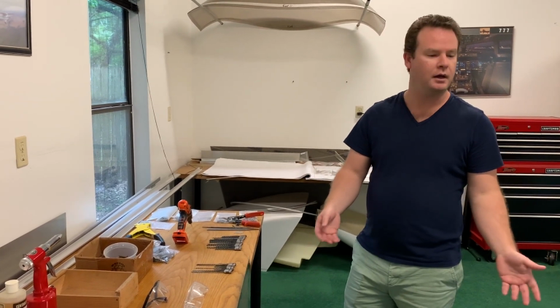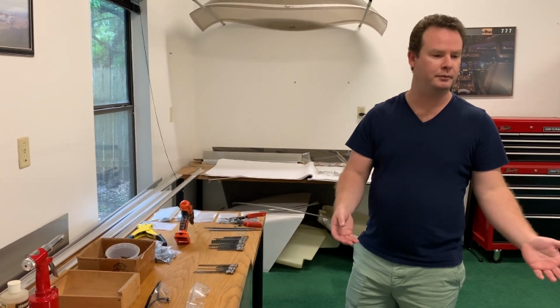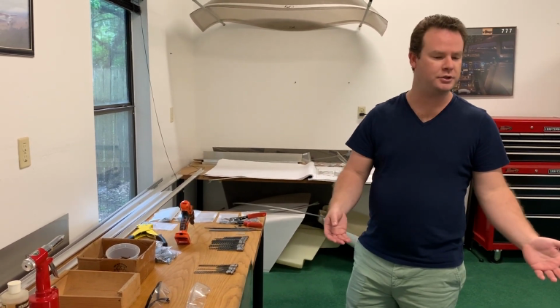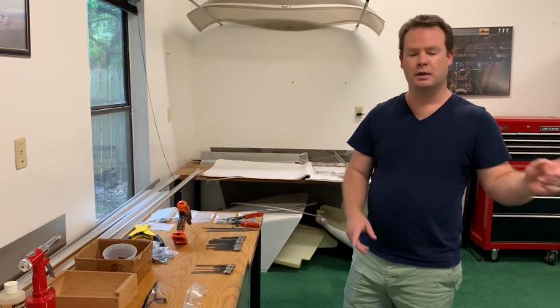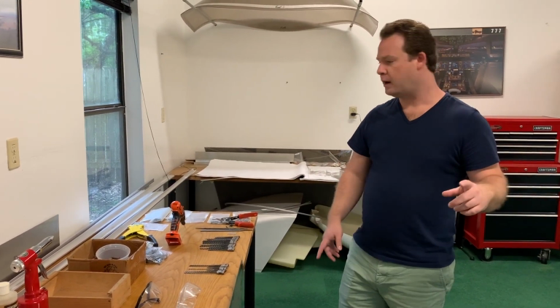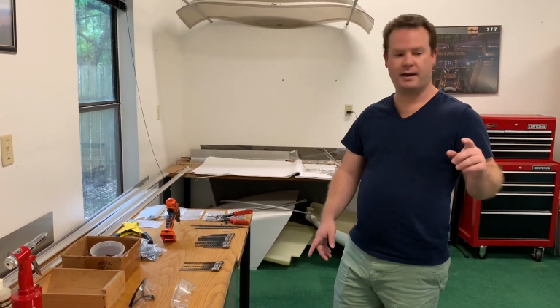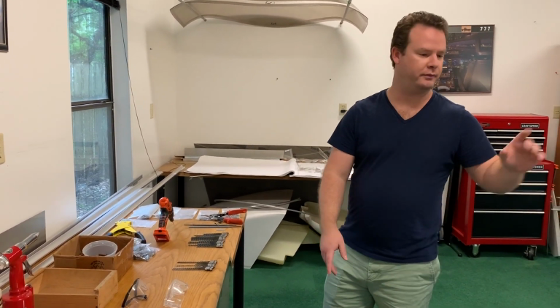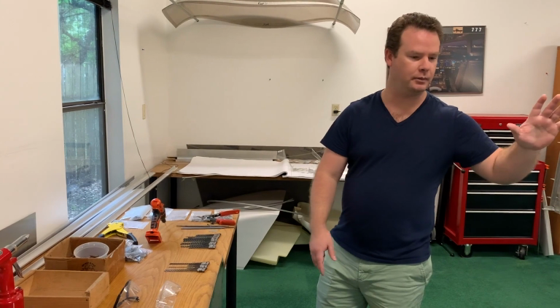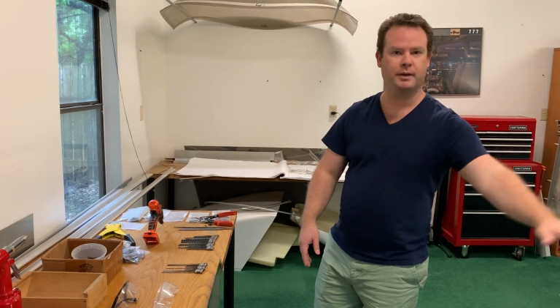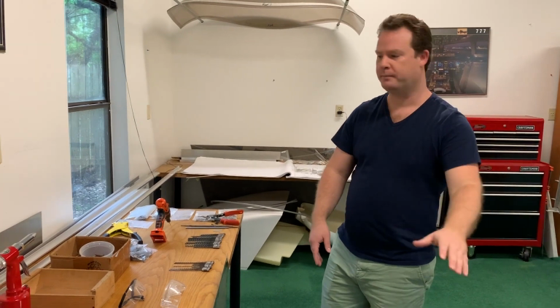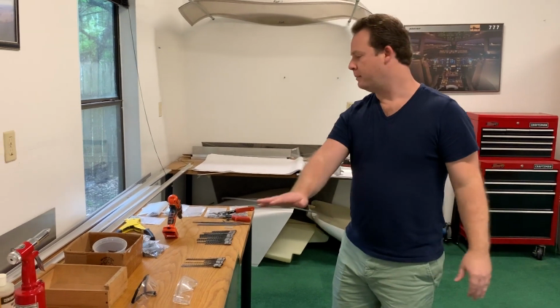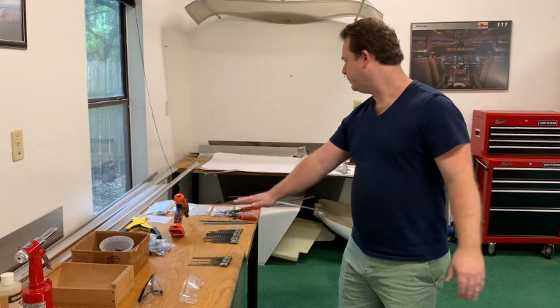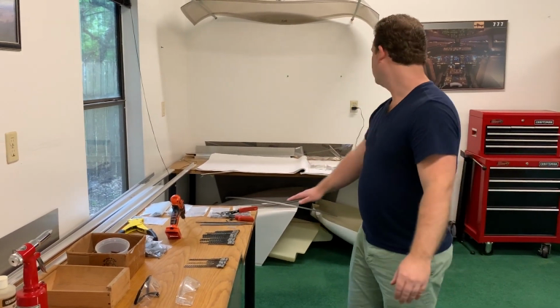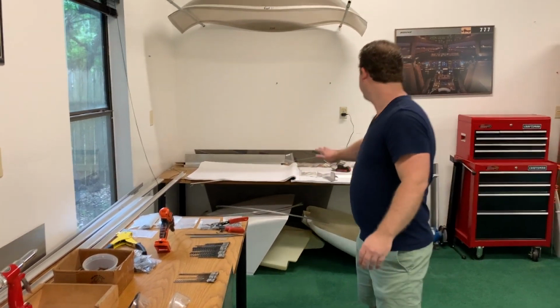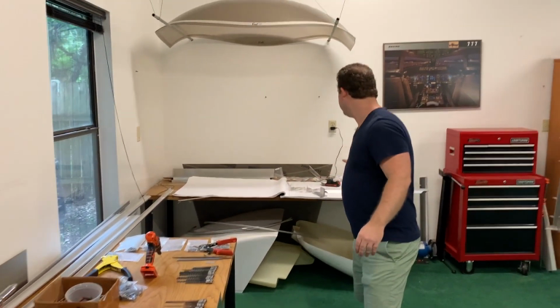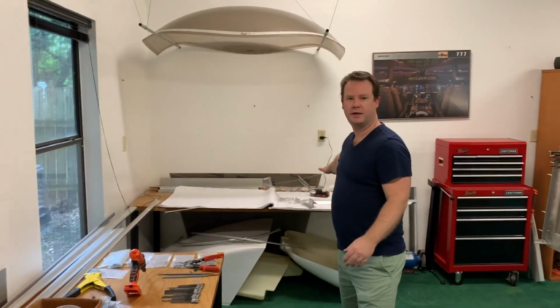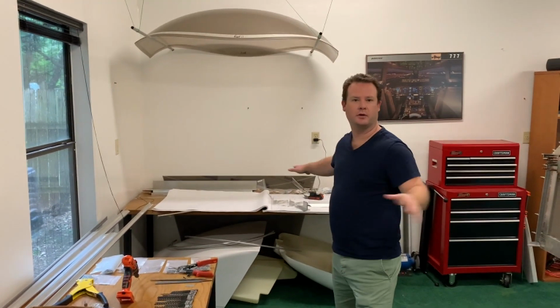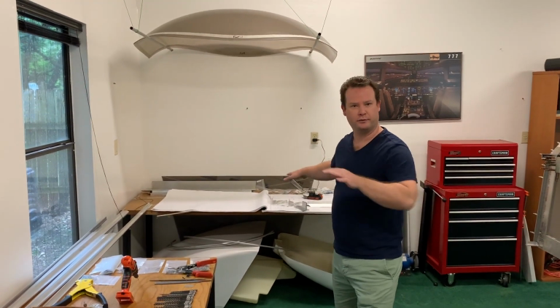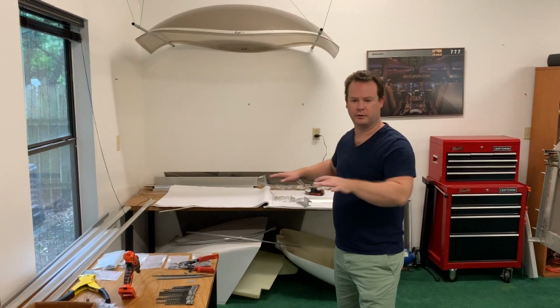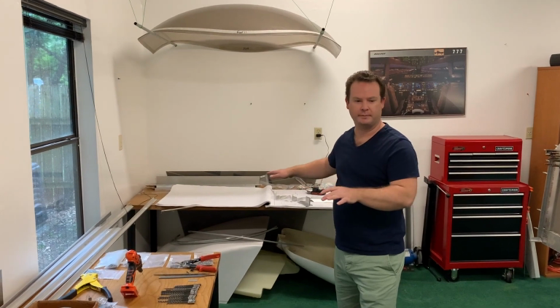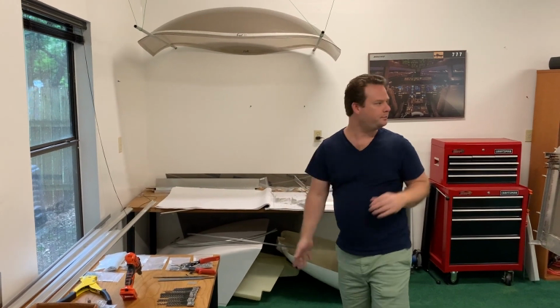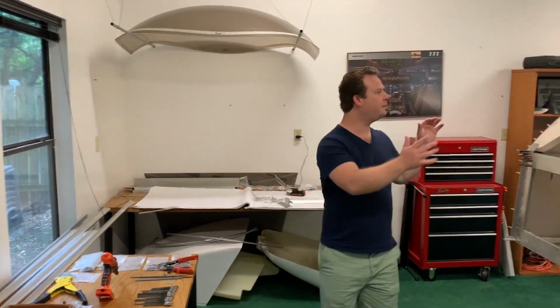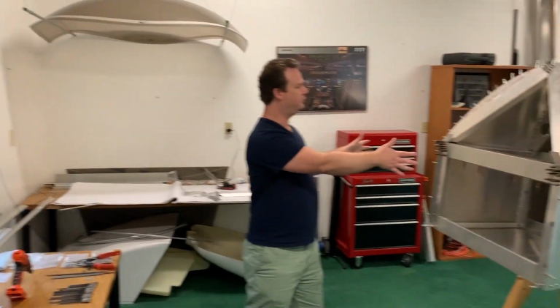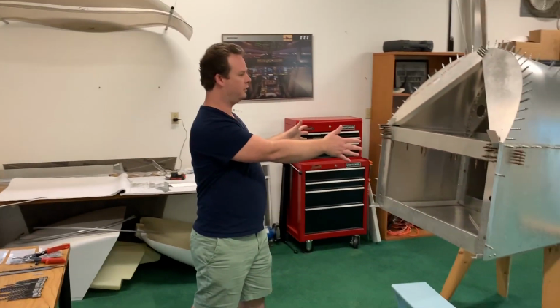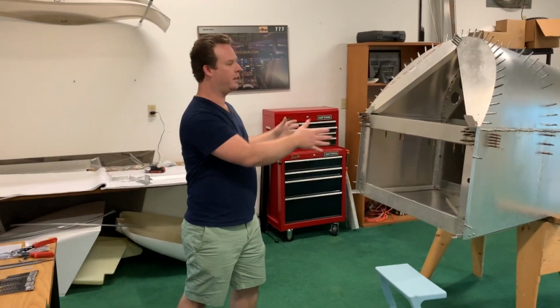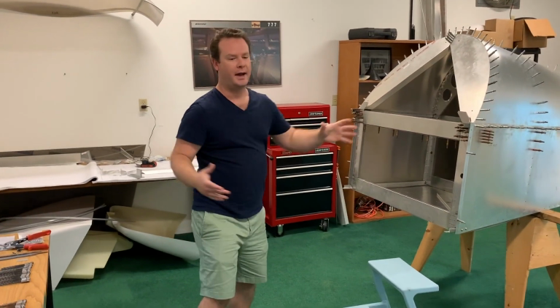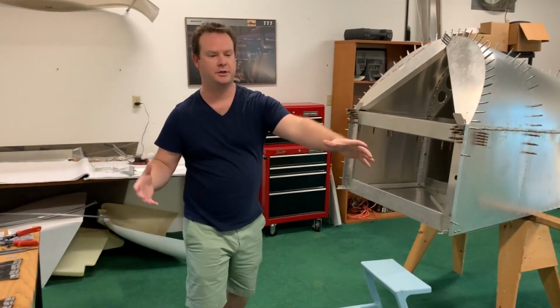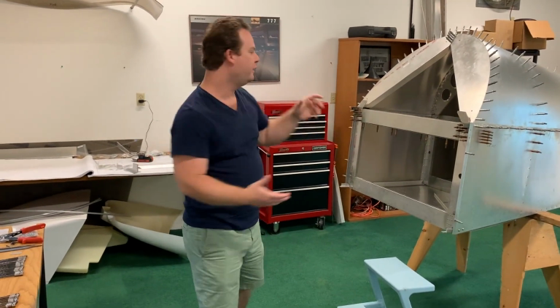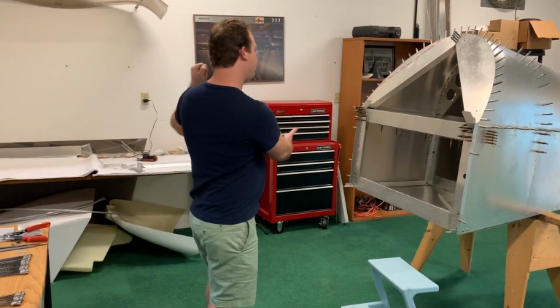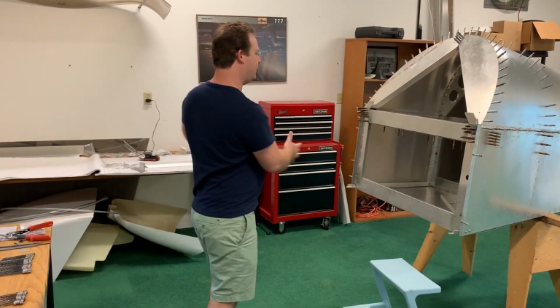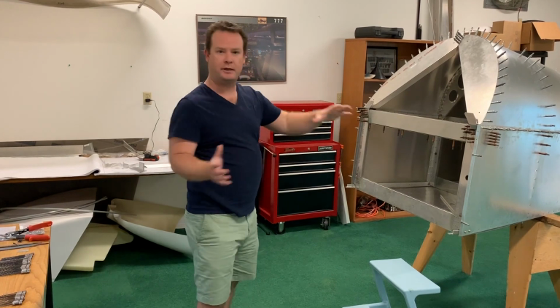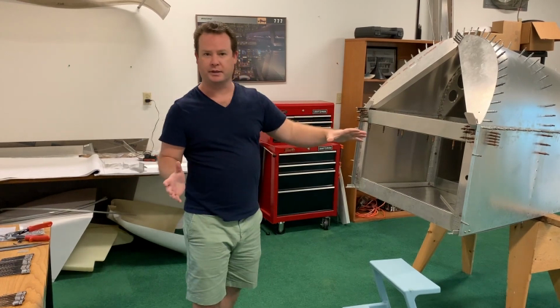So now I have my work bench here, my tool bench here, and my plan bench over here so I can go back and forth between the three. And because the airplane is turned this way, I can start to fit these pieces in as I go.